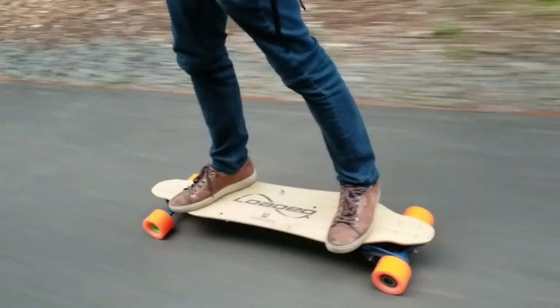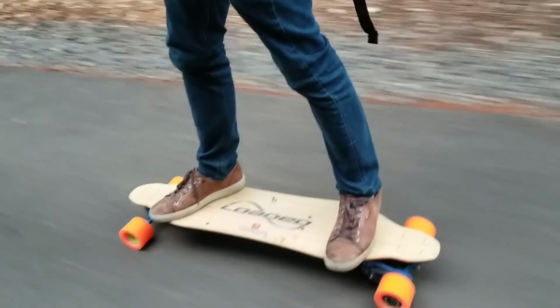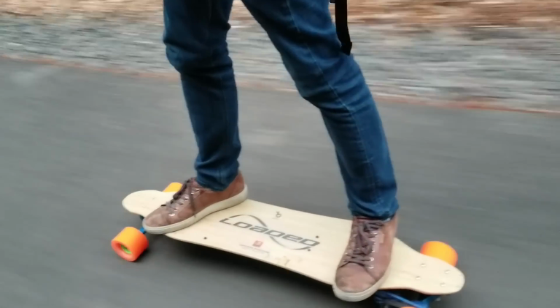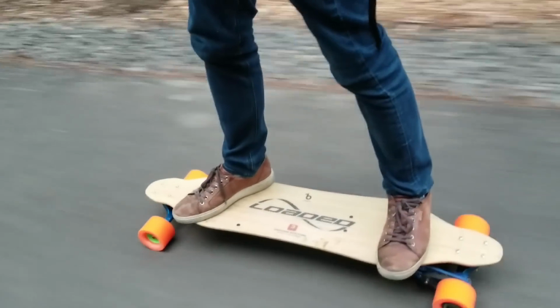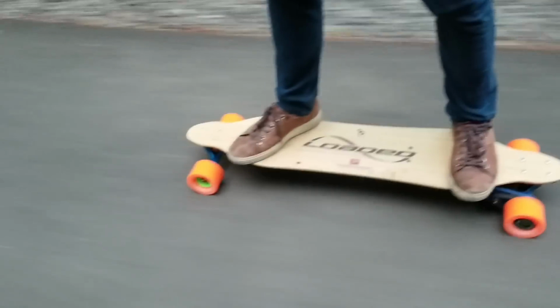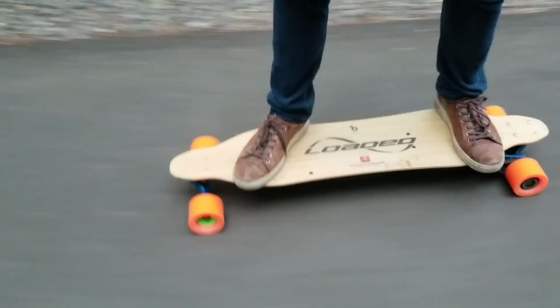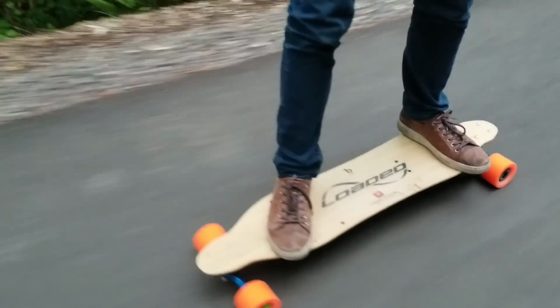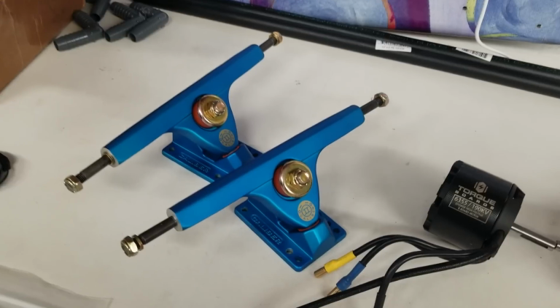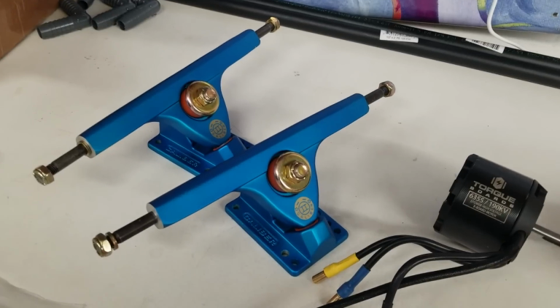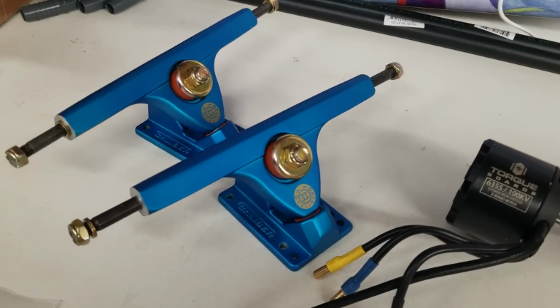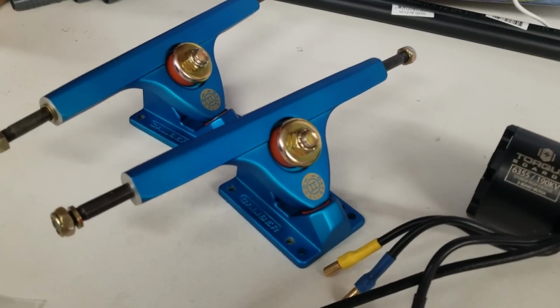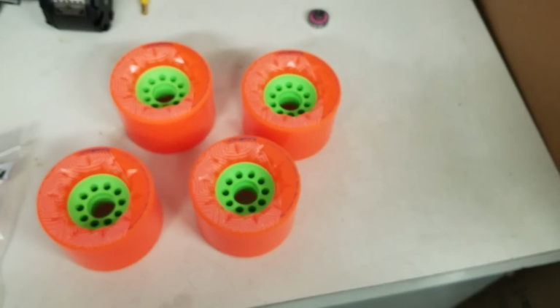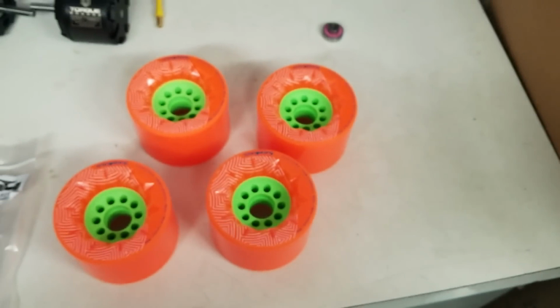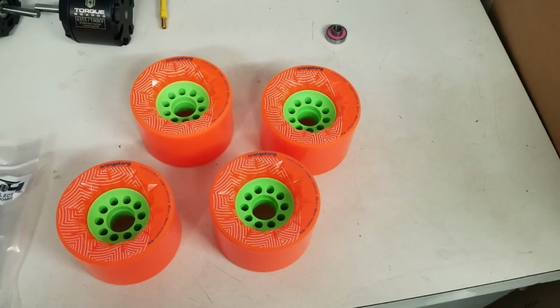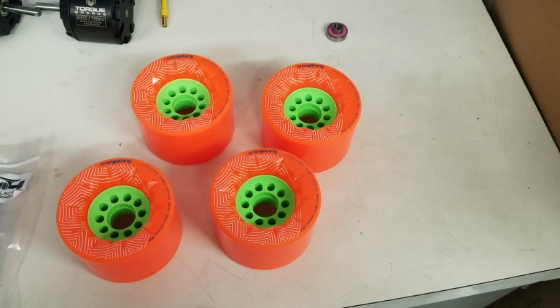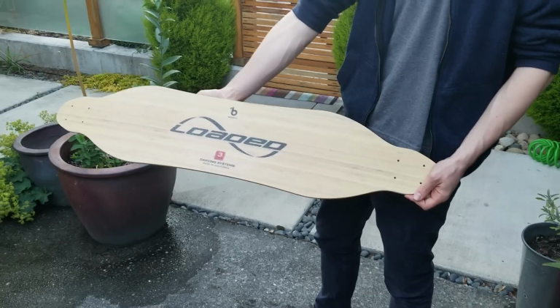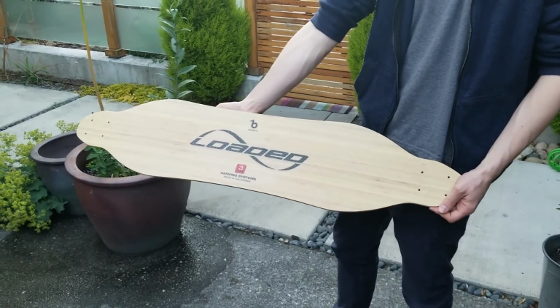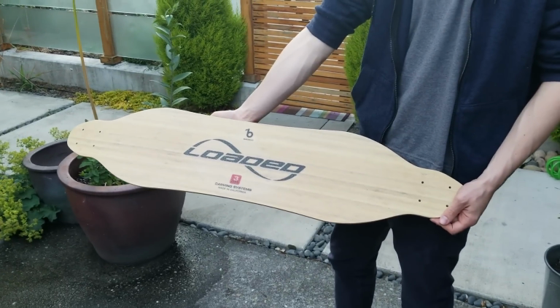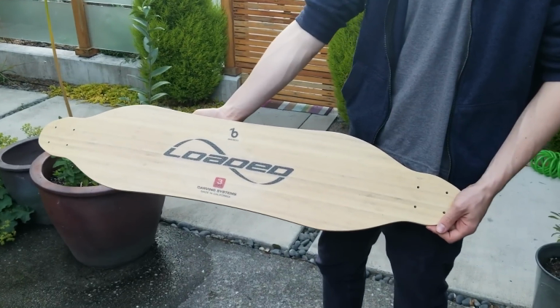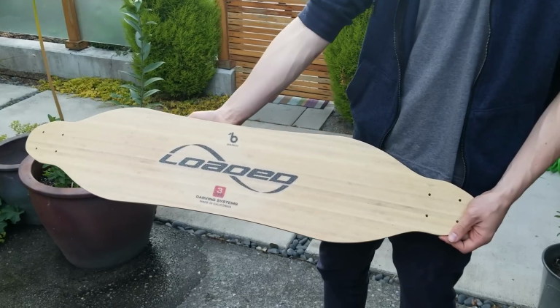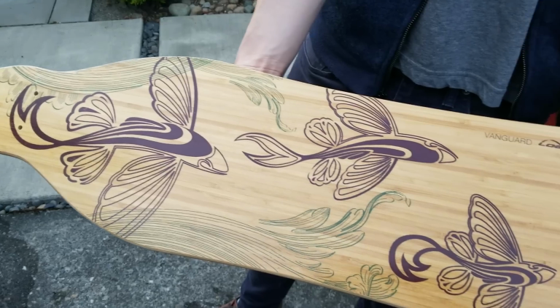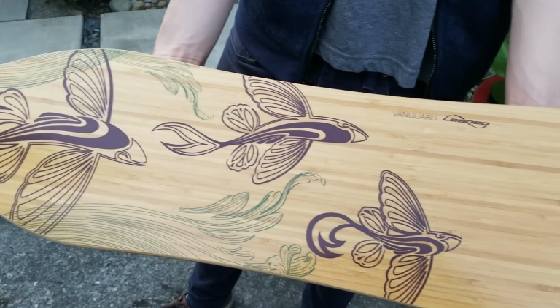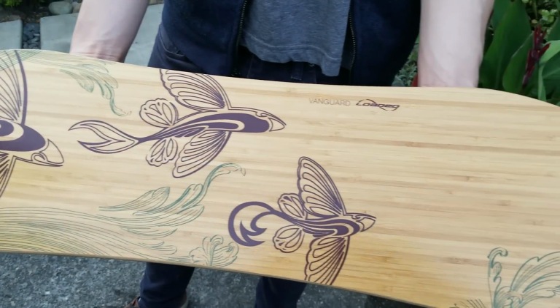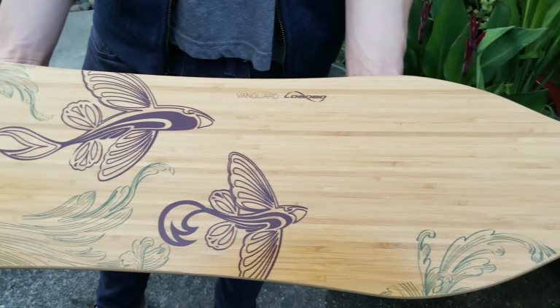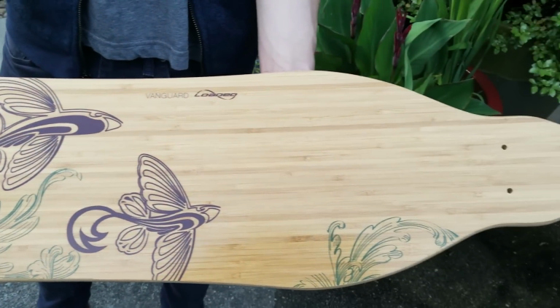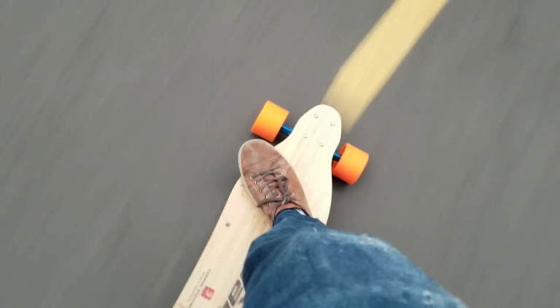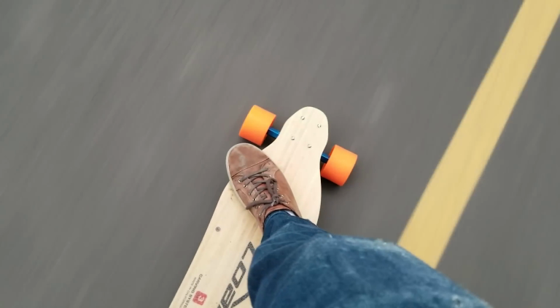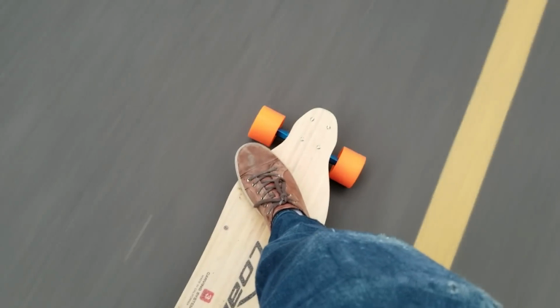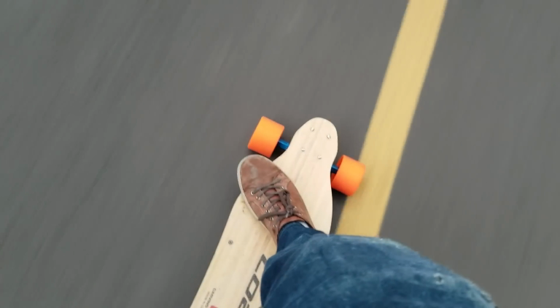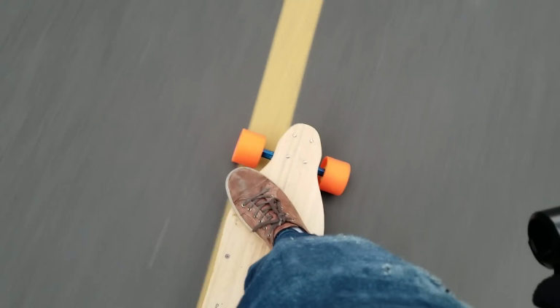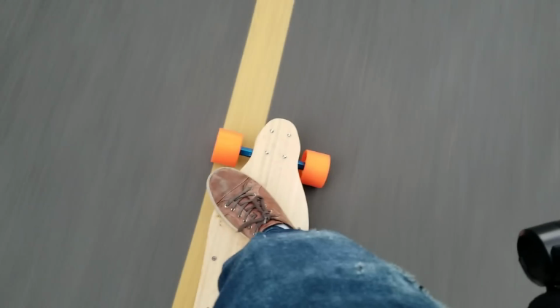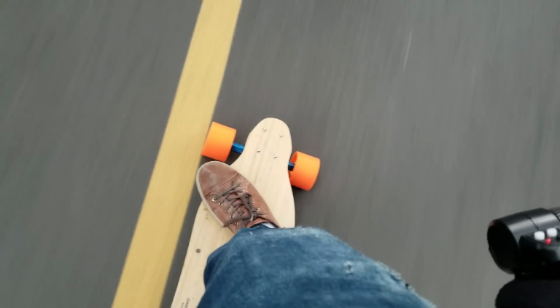In contrast to the upcoming Boosted Stealth, this longboard features authentic Calibre II trucks, Orangatang's acclaimed Kaguama wheels, and Loaded's legendary Vanguard deck. Like the Boosted, it's fantastic to ride, but for thrill seekers, it also has more of a wild side.